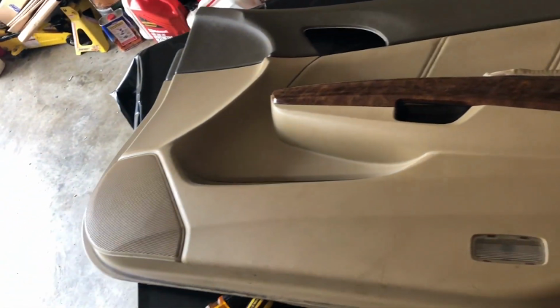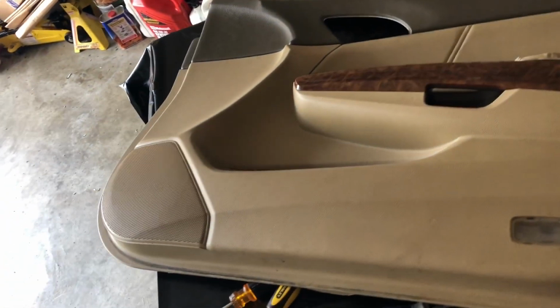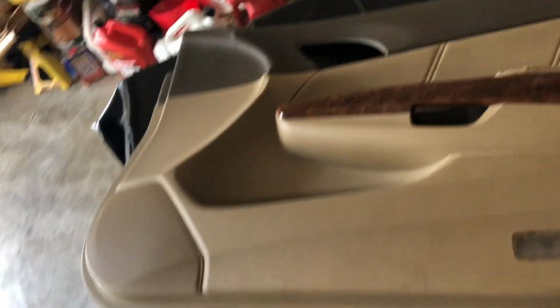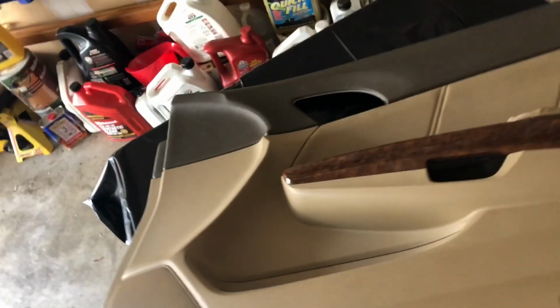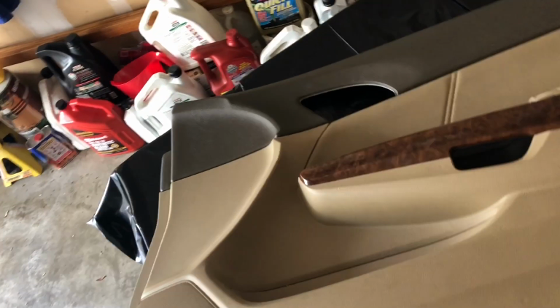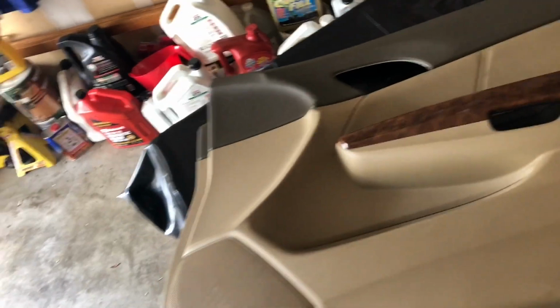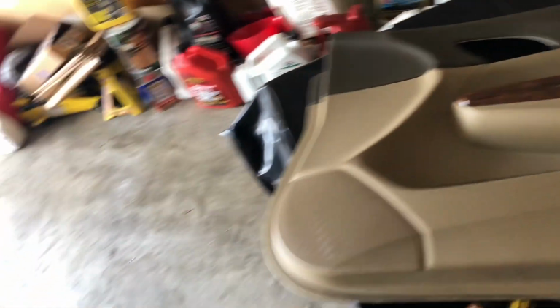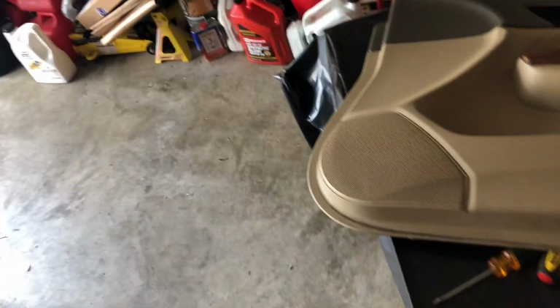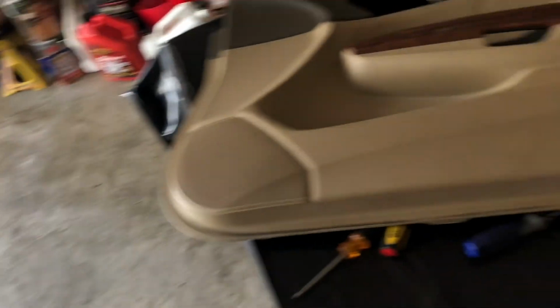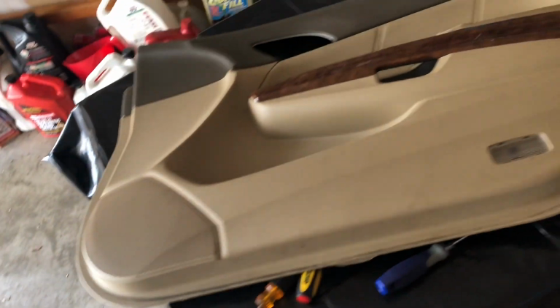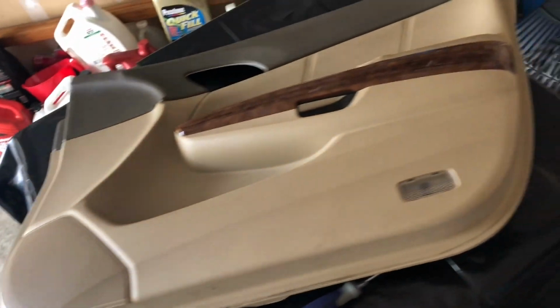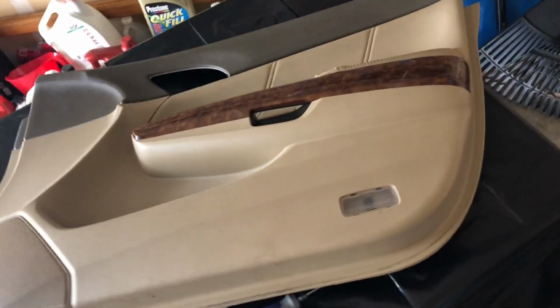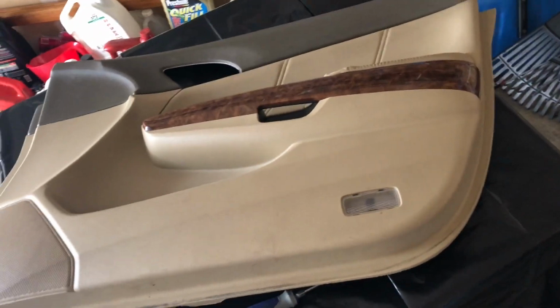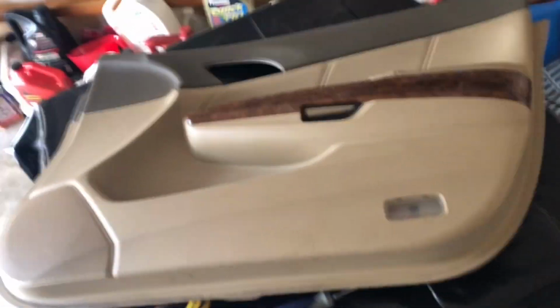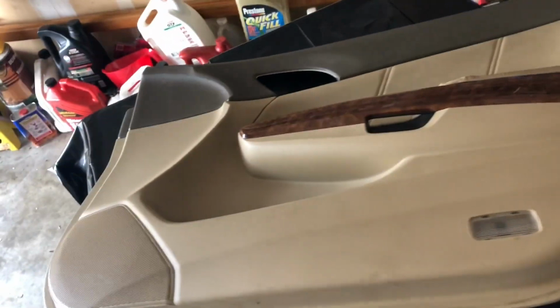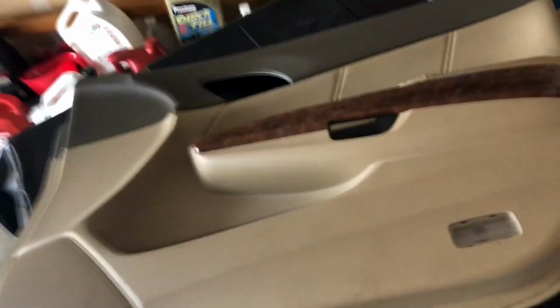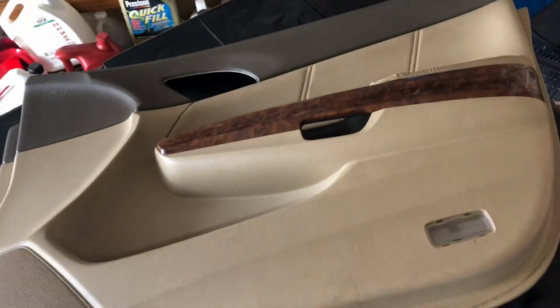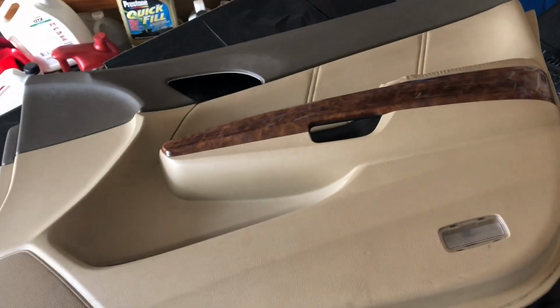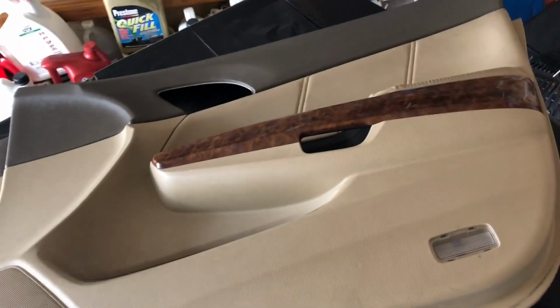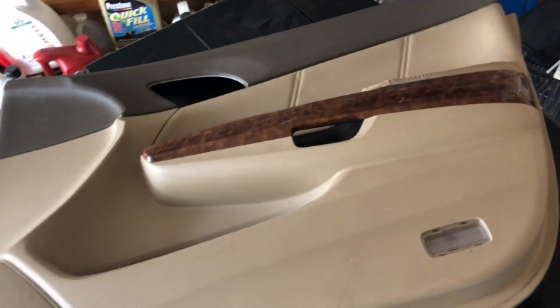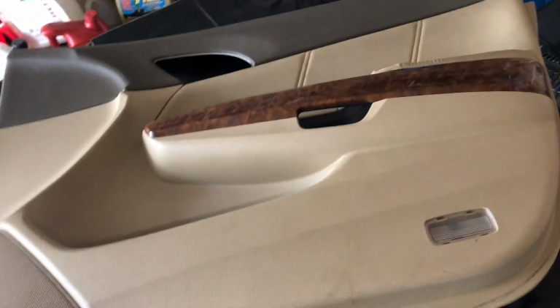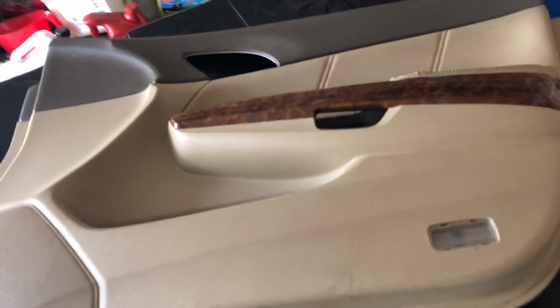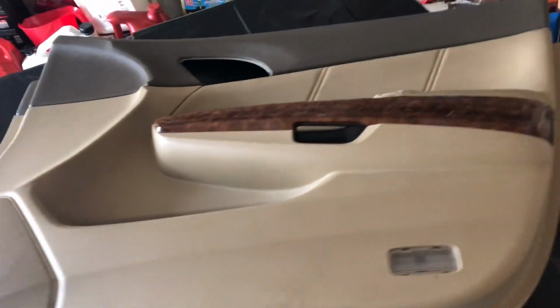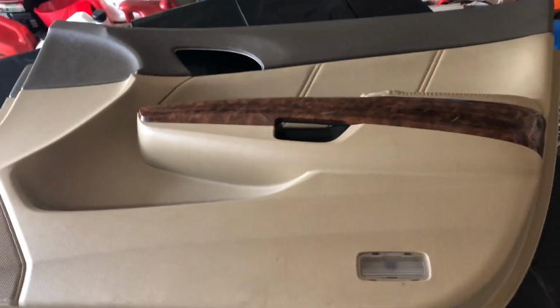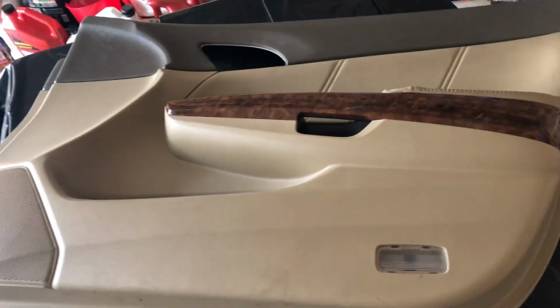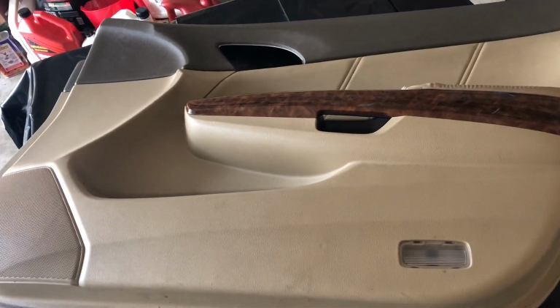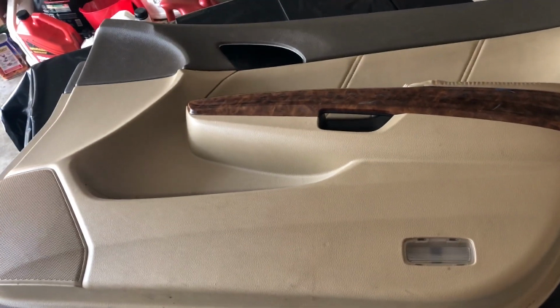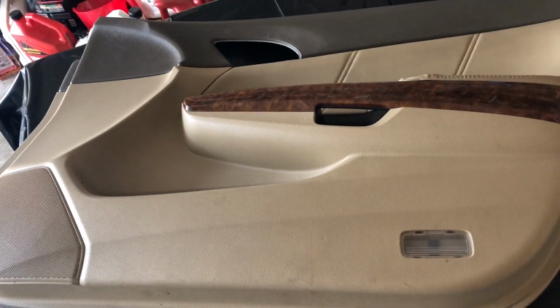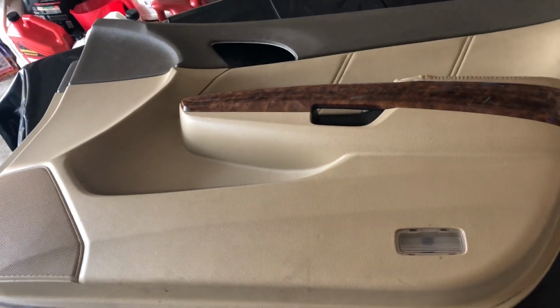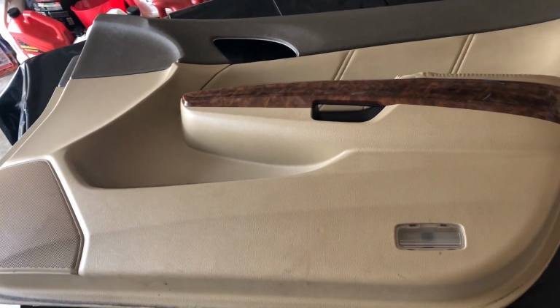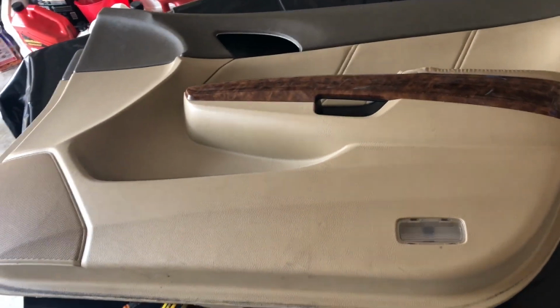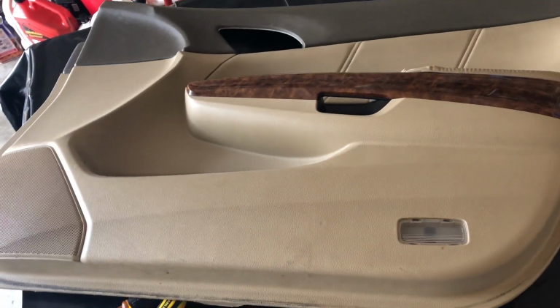This is the front door panel. Hopefully this doesn't take me forever, because I want to get this done before like 2 o'clock at least. Right now it's like 9 o'clock in the morning.